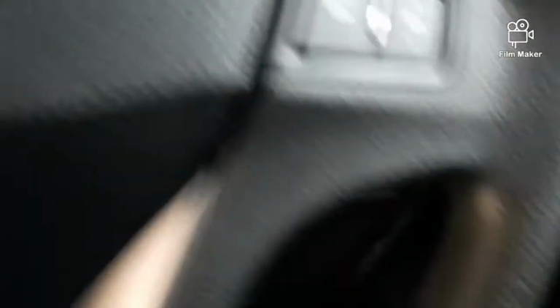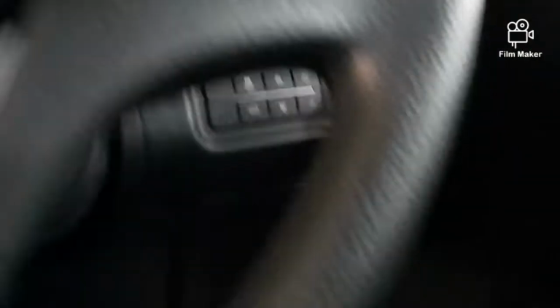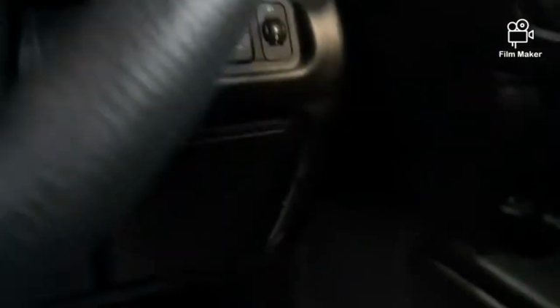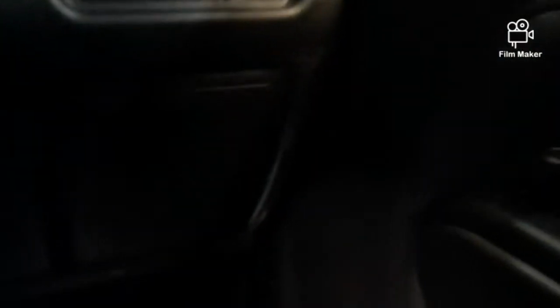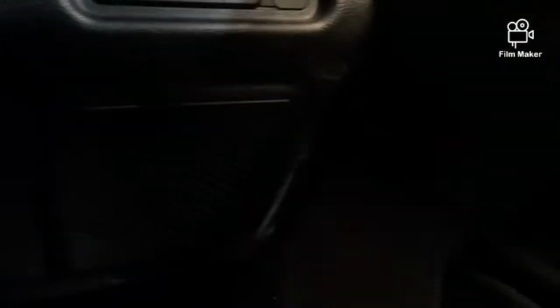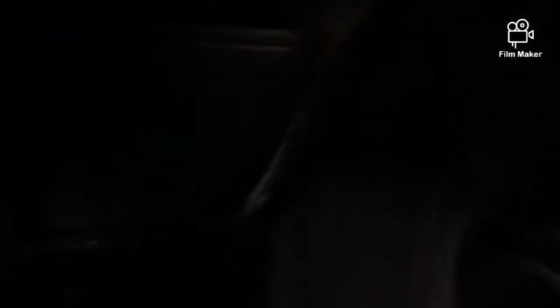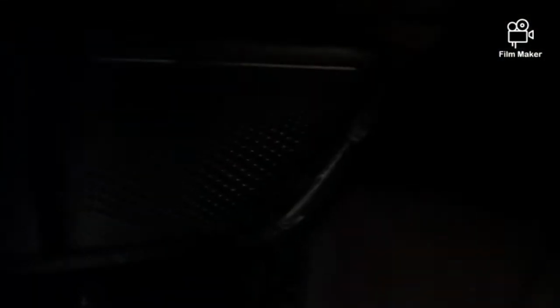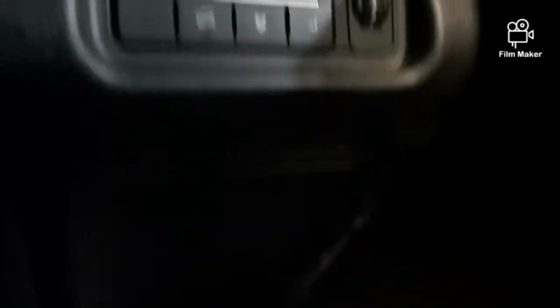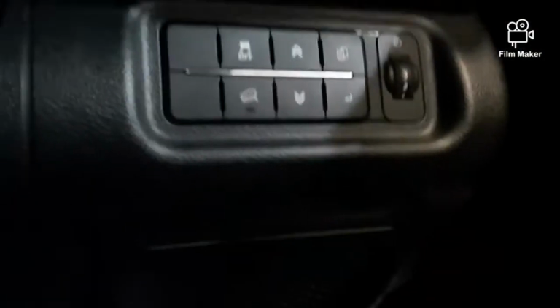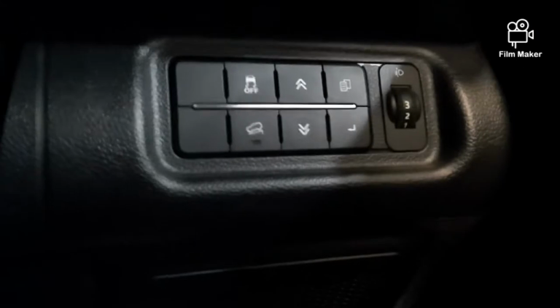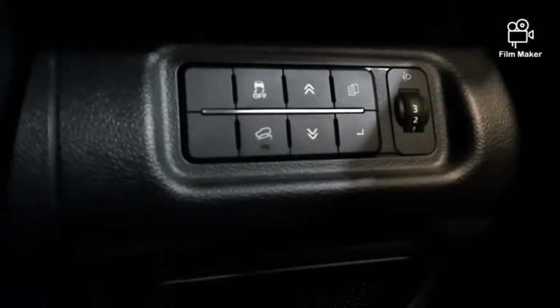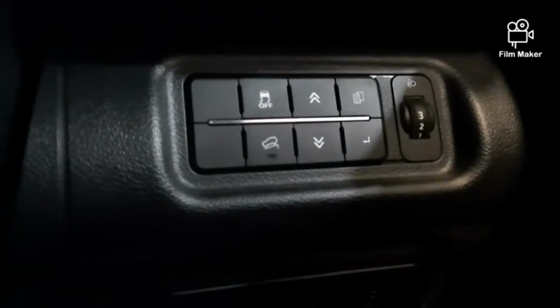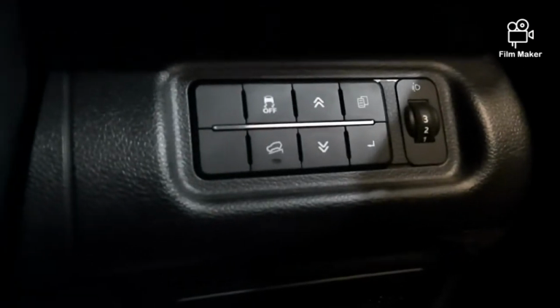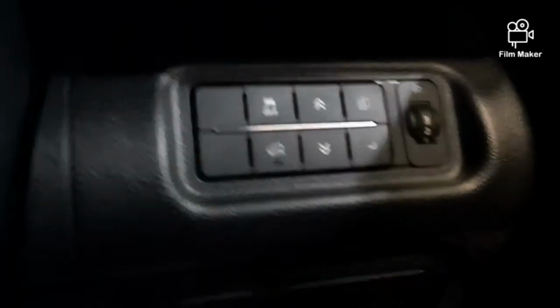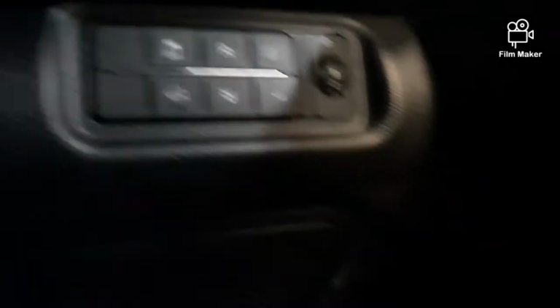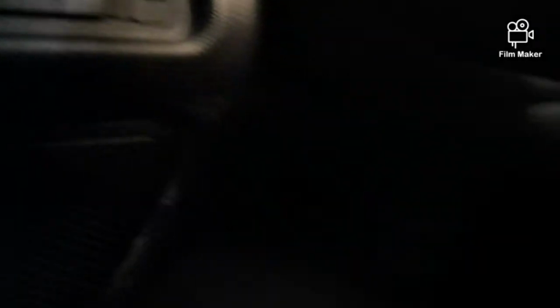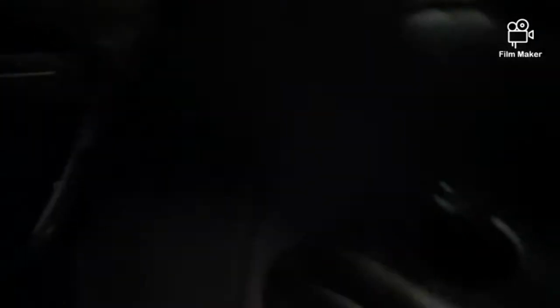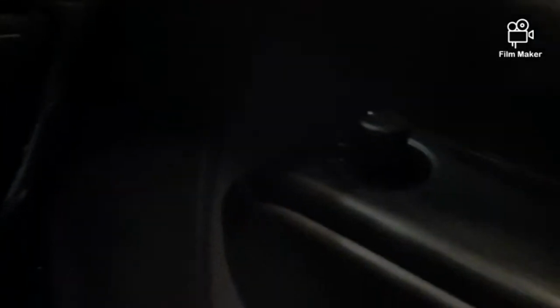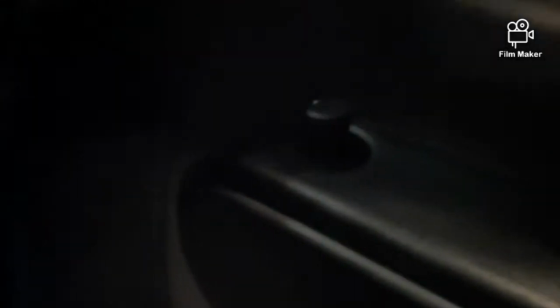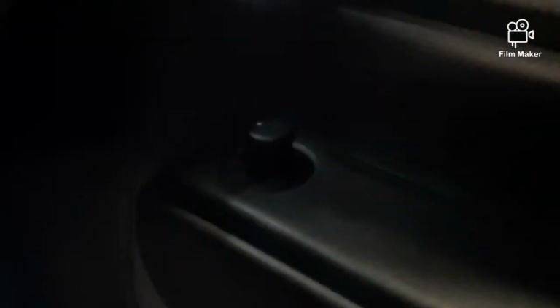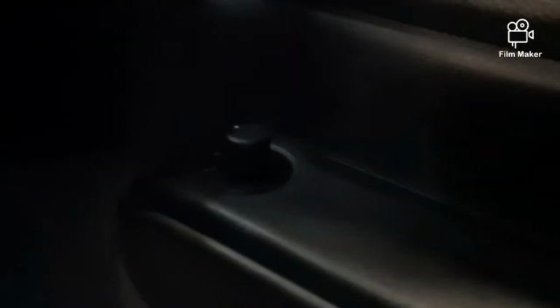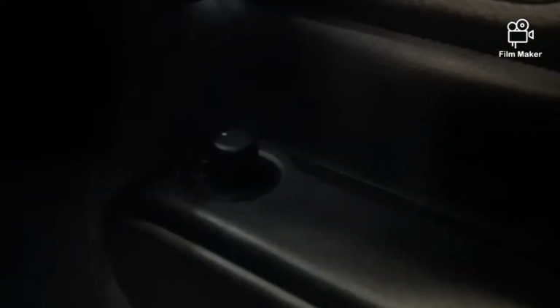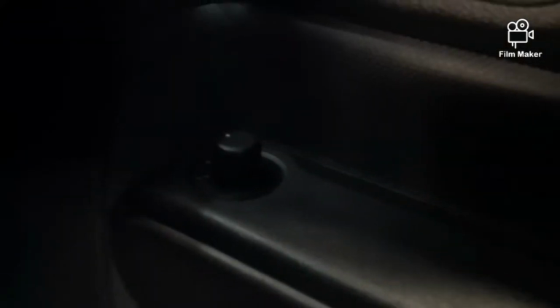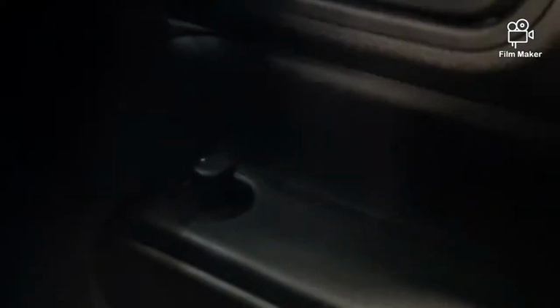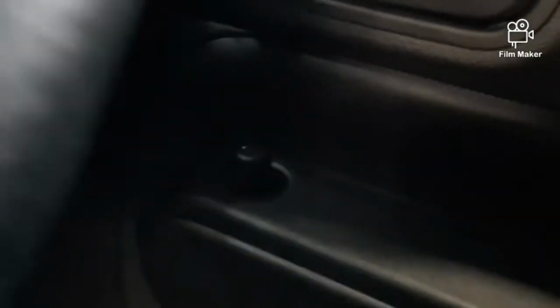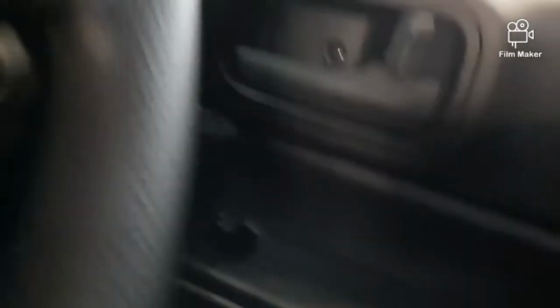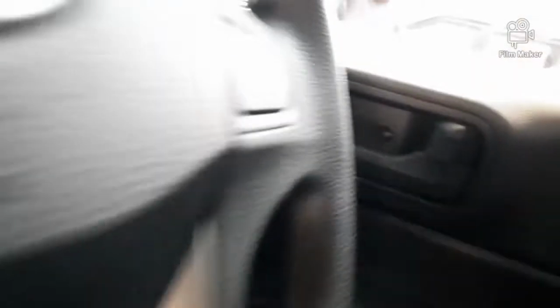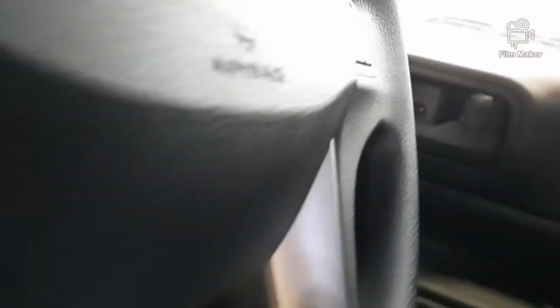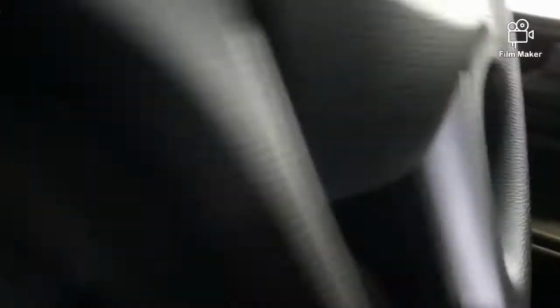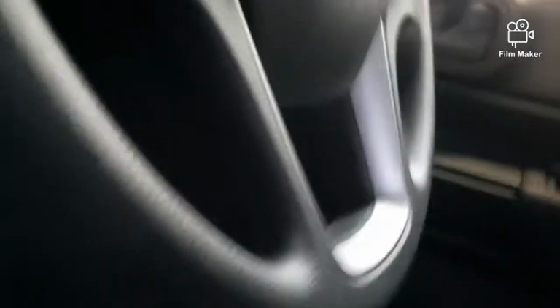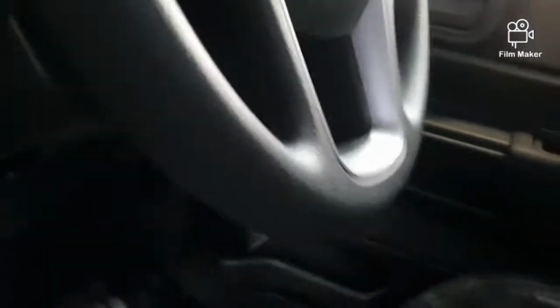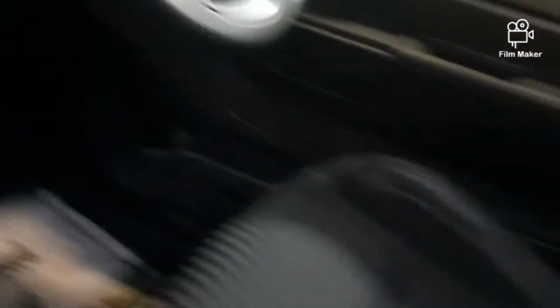This is the speedometer. This is the traction control. This is the hill assist. This is the electrical ORVM.